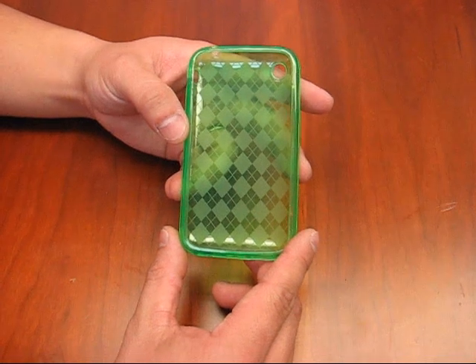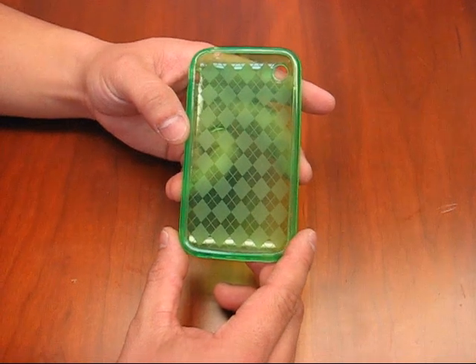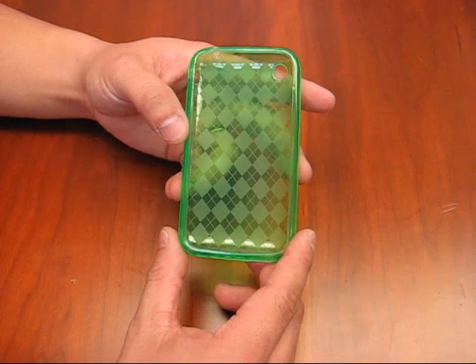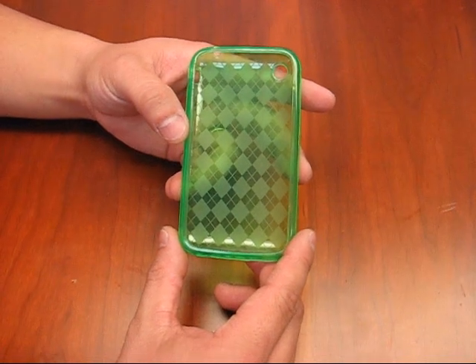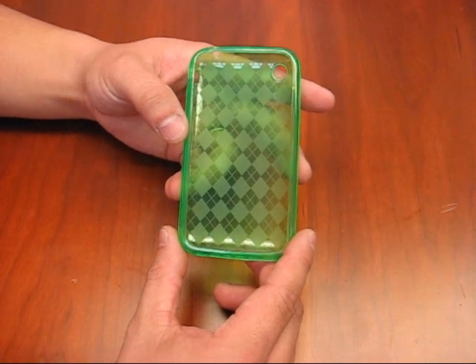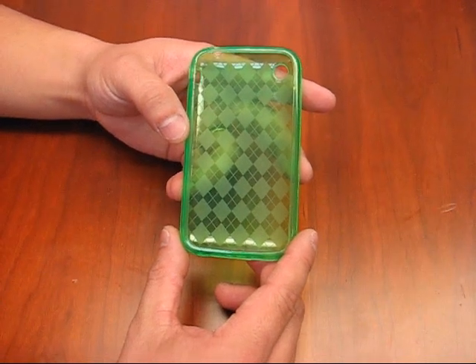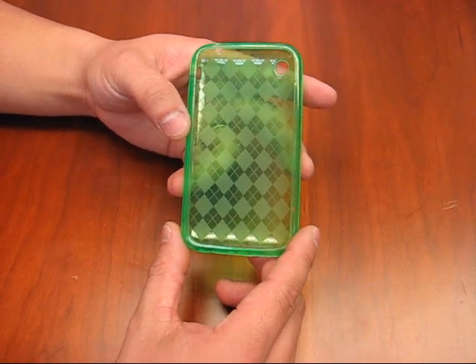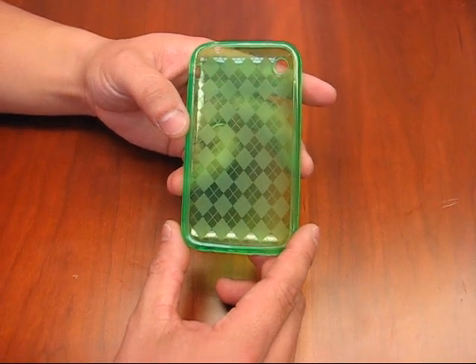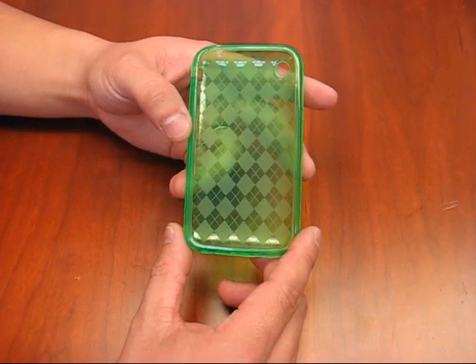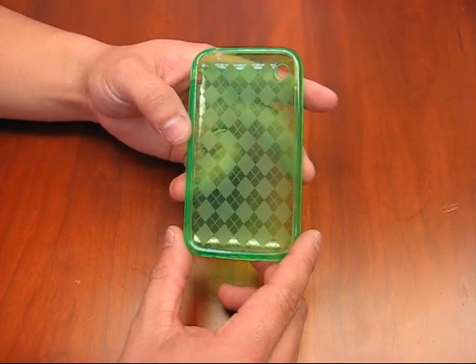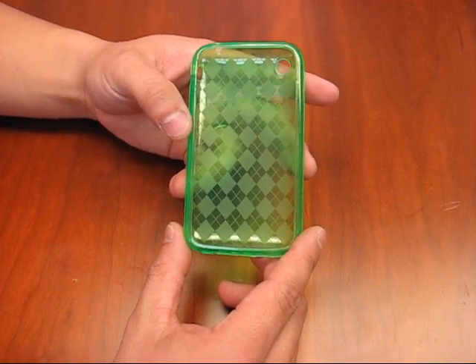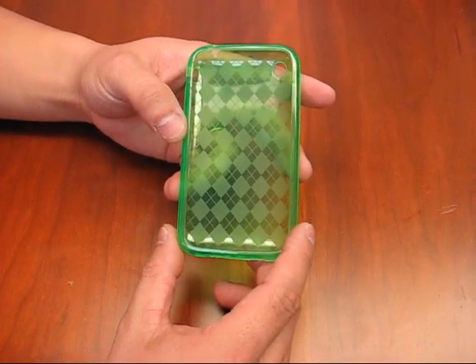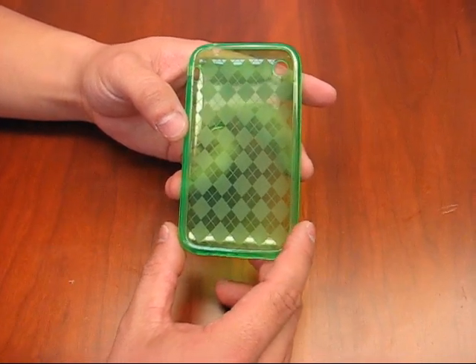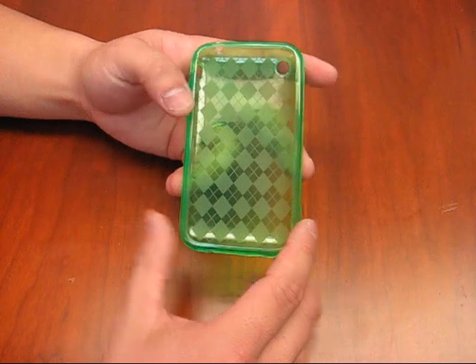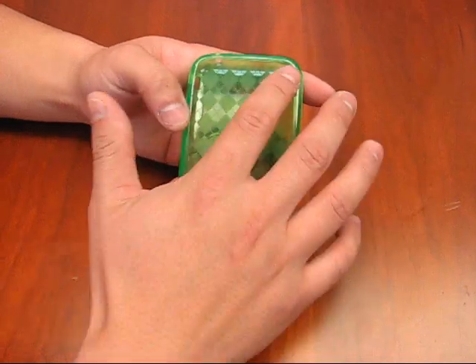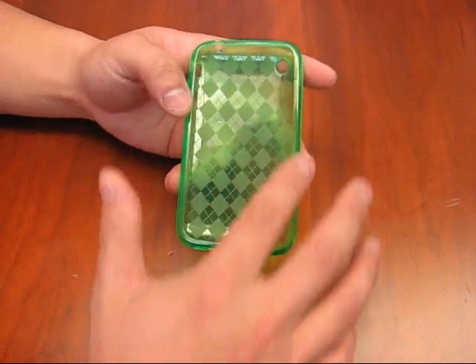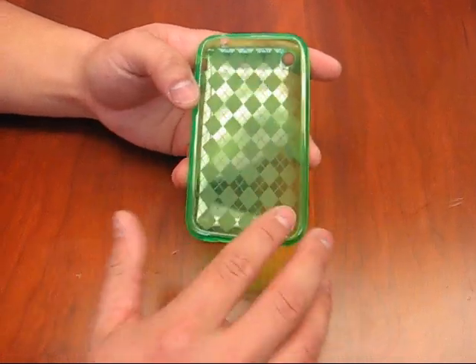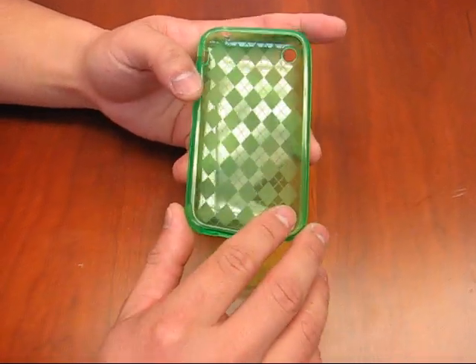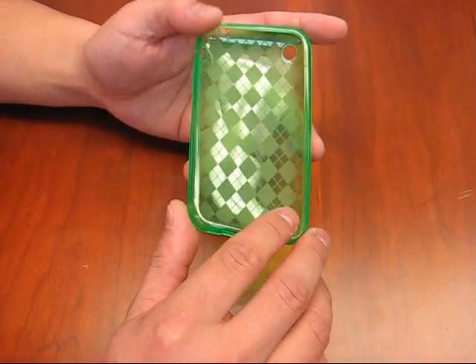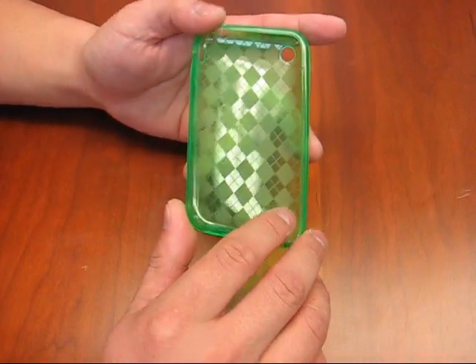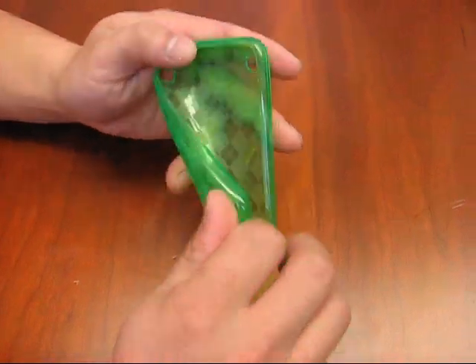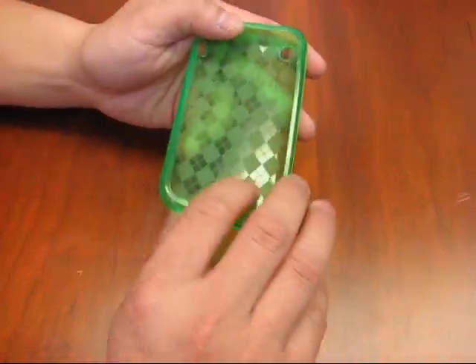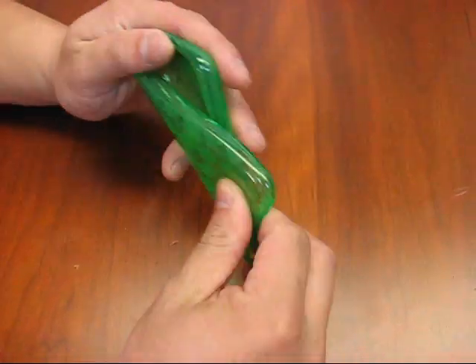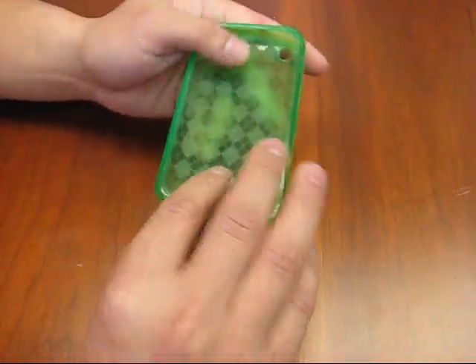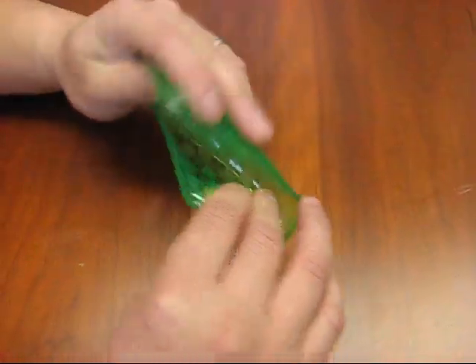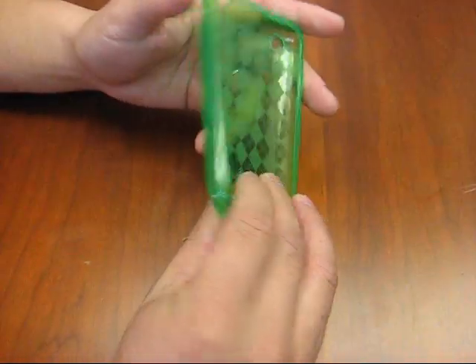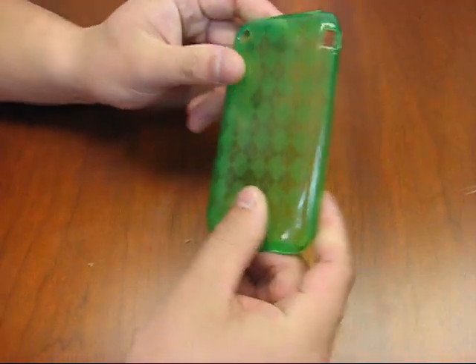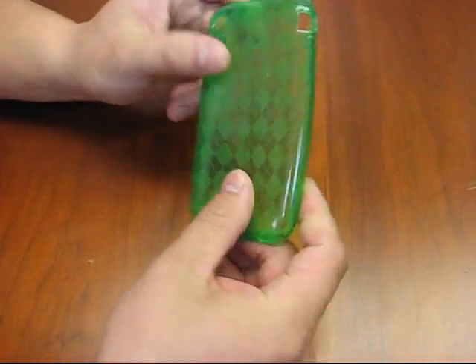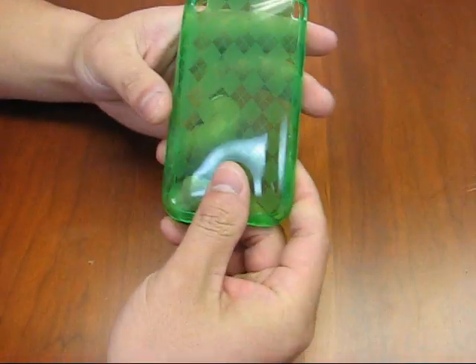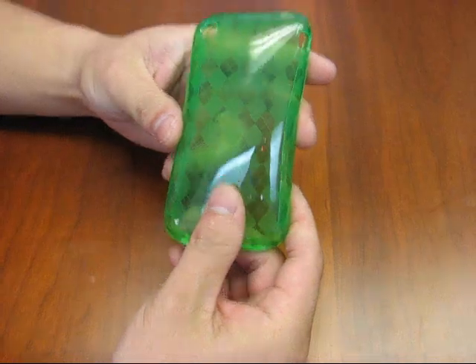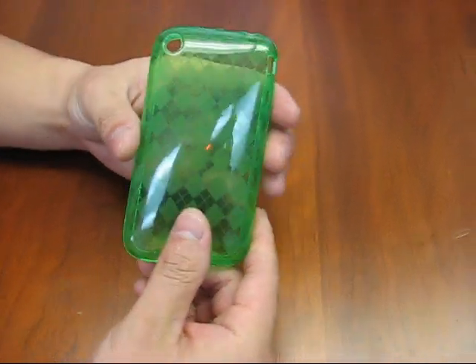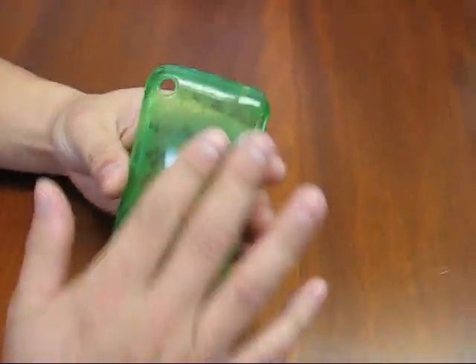This is the new crystal skin case. It has the shape and form of a crystal case, yet it is flexible like the silicone skin. When you hold on to this case, it has the rubber grip feeling to it.